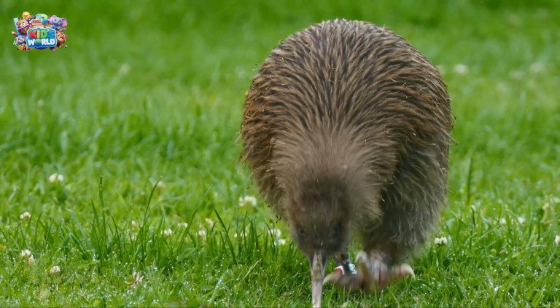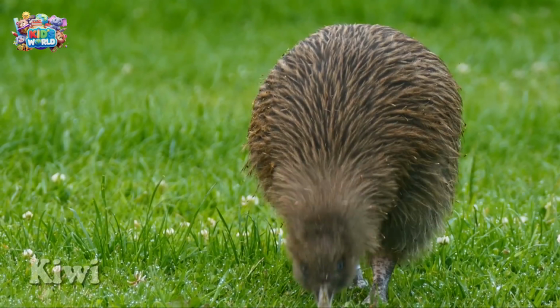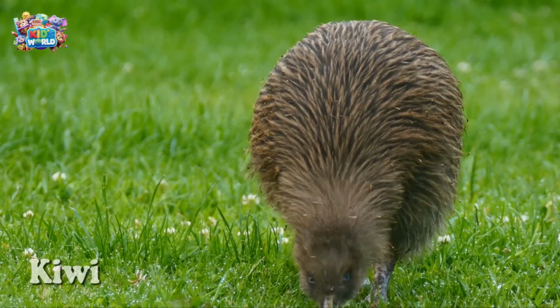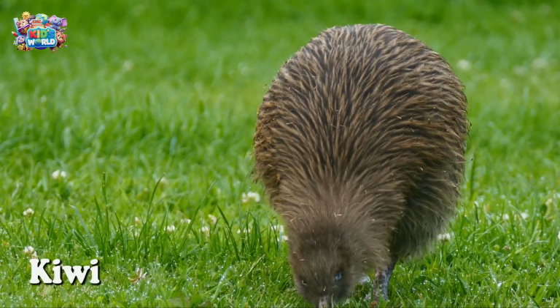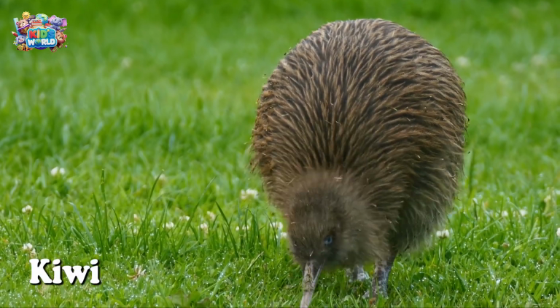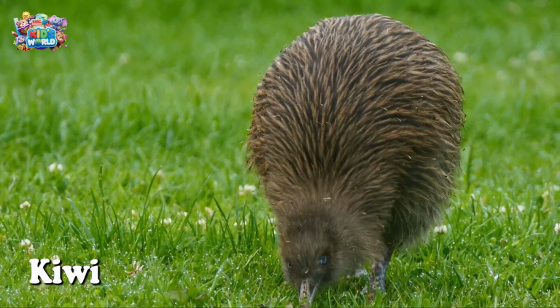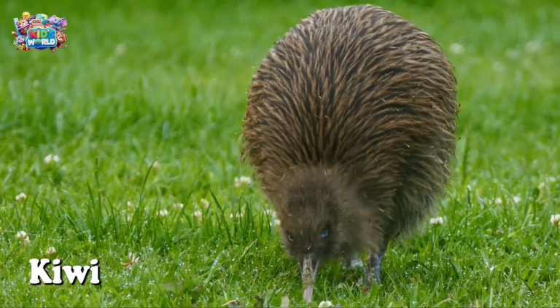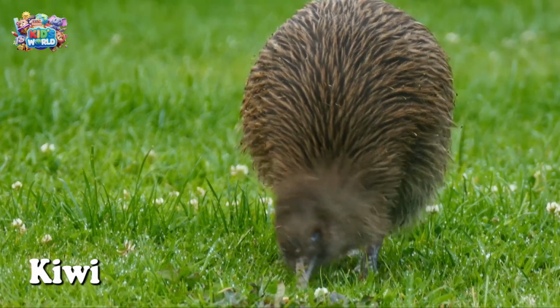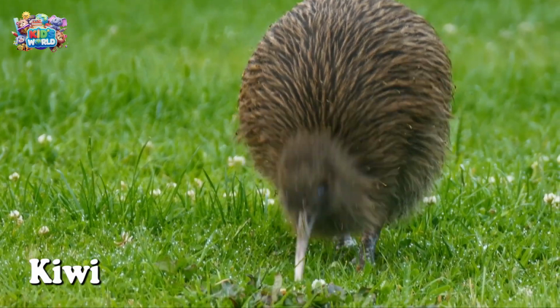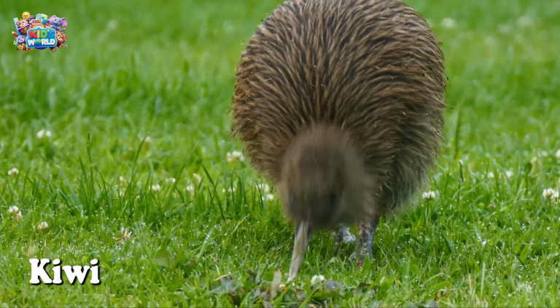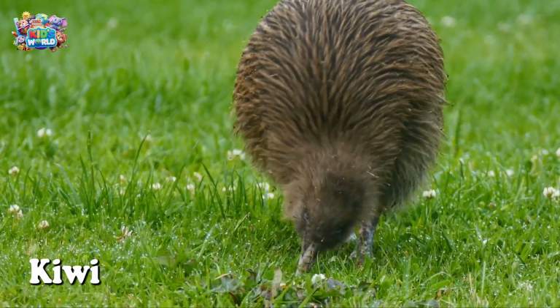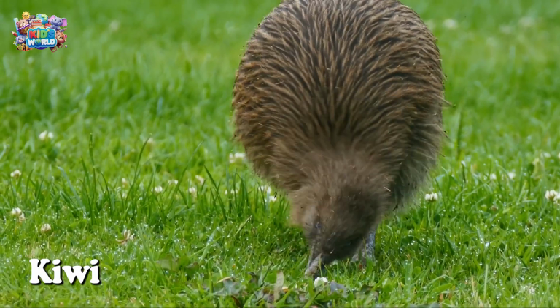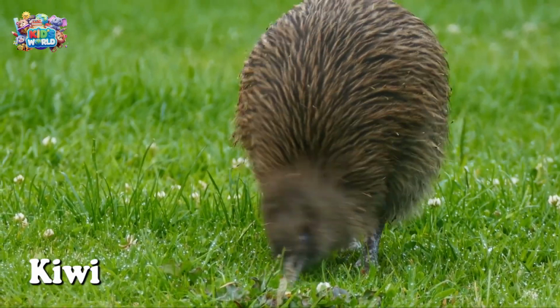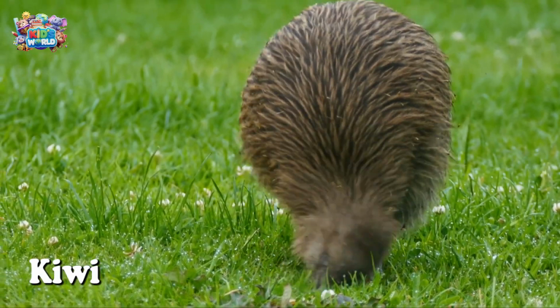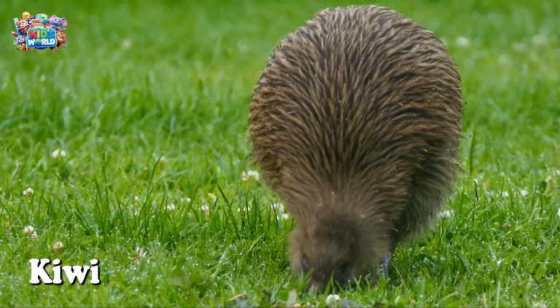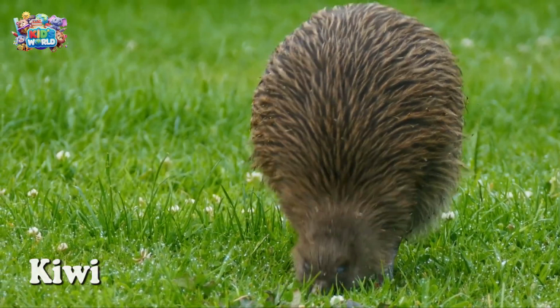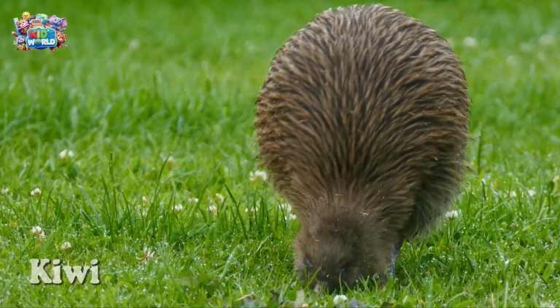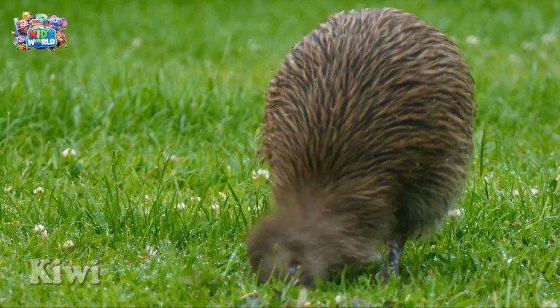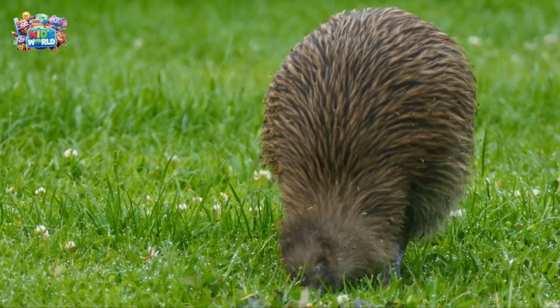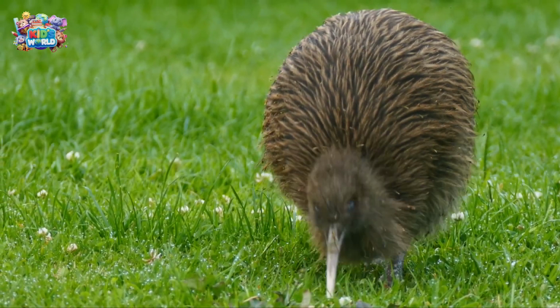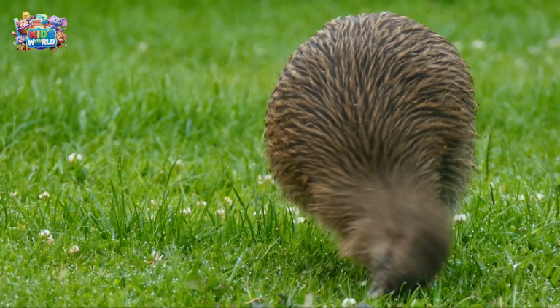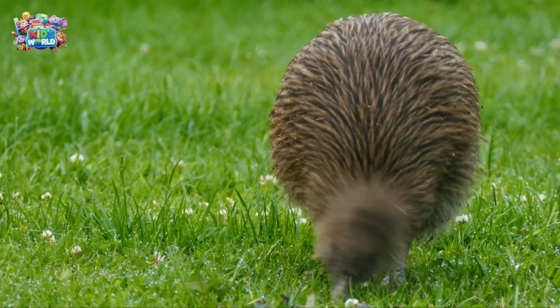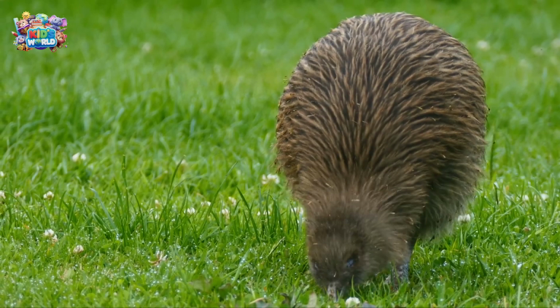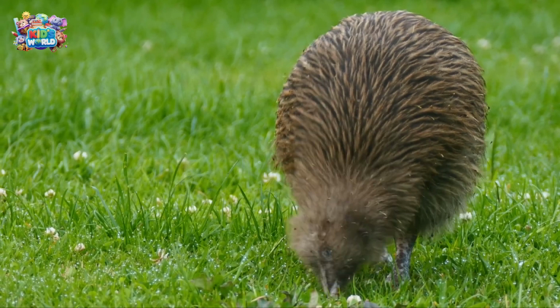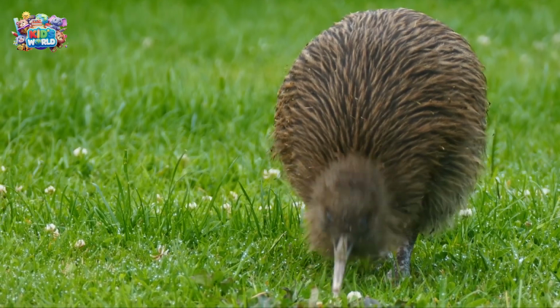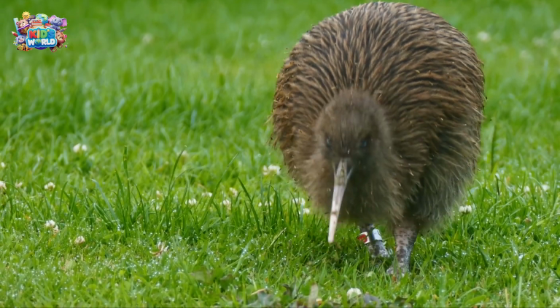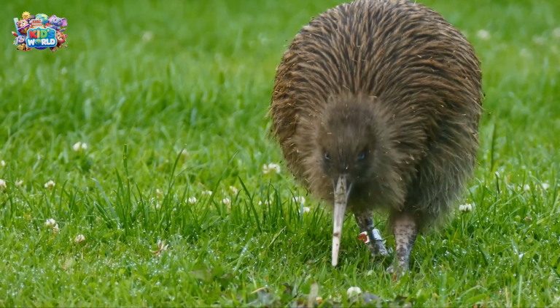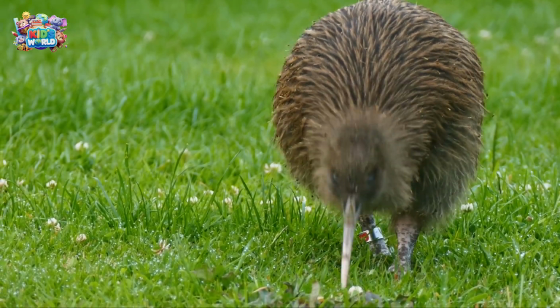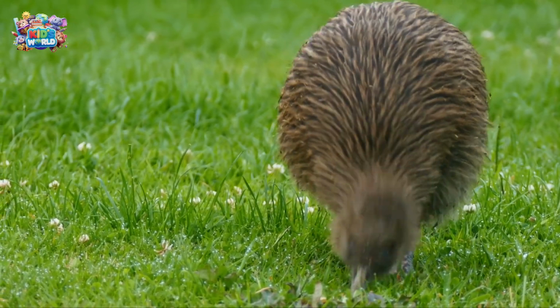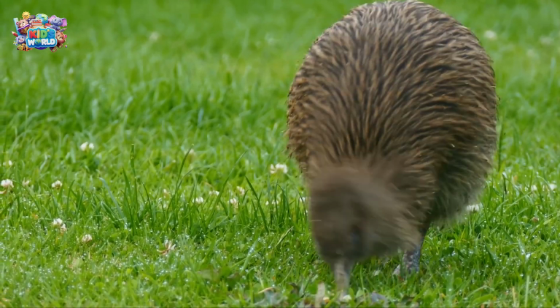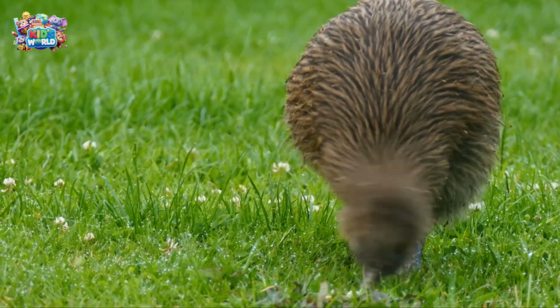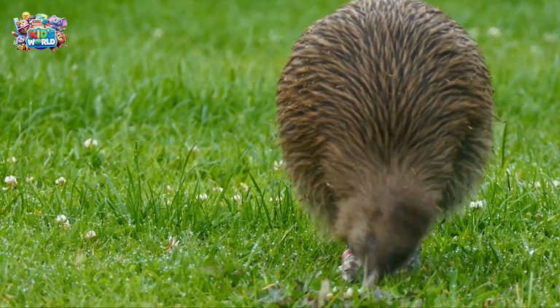Meet the kiwi bird. It's a flightless bird from New Zealand. Kiwis have long beaks to sniff out insects at night, and they're as small as chickens.